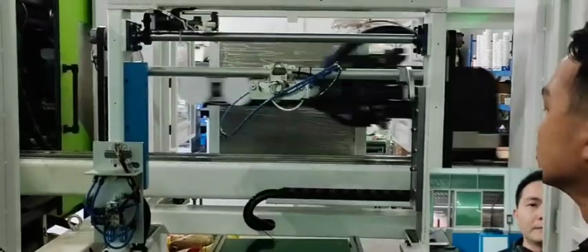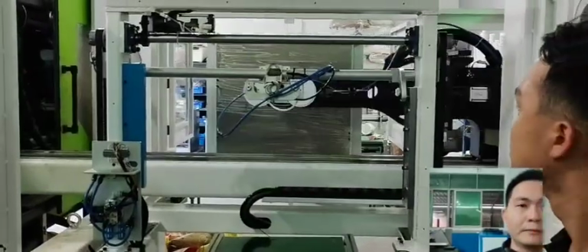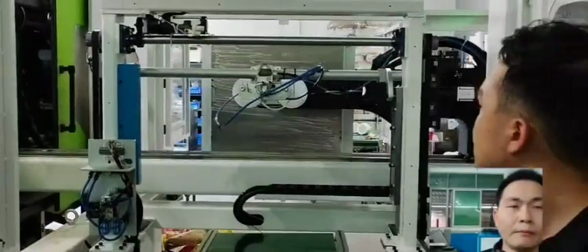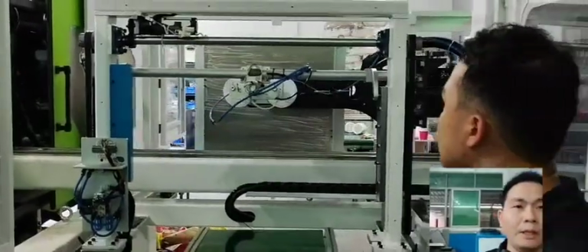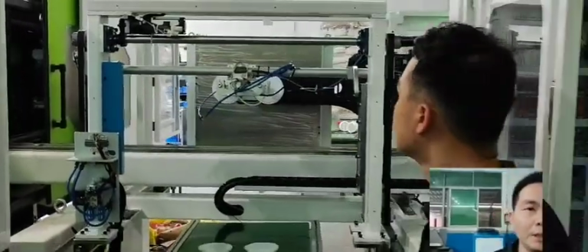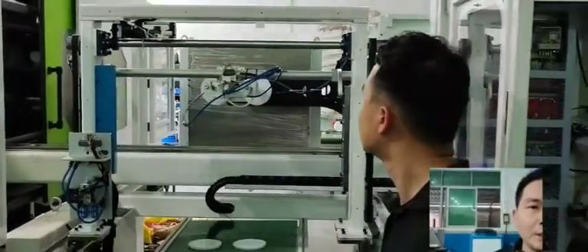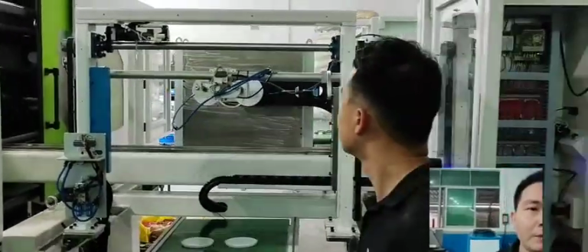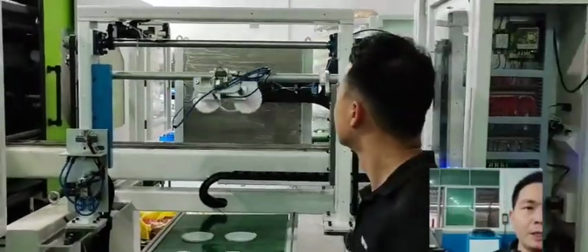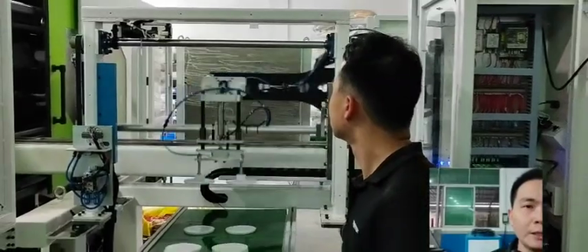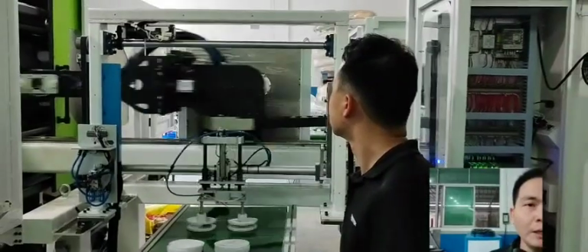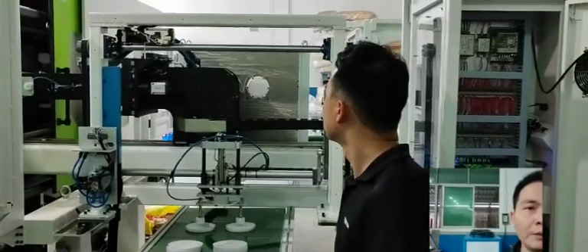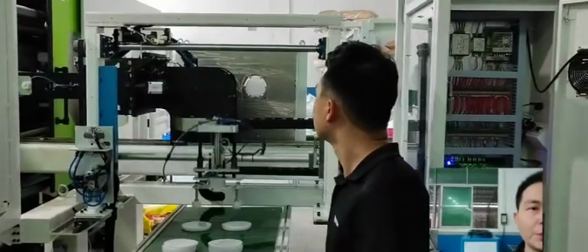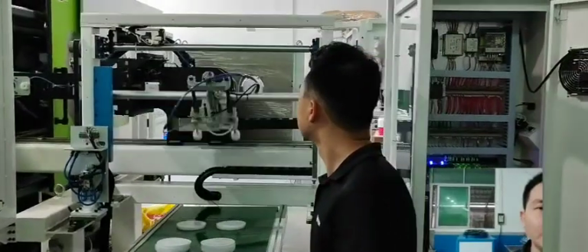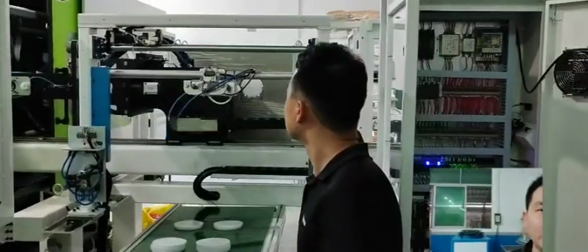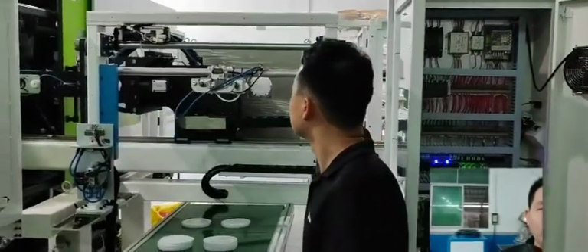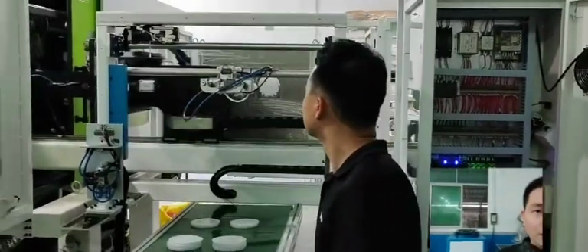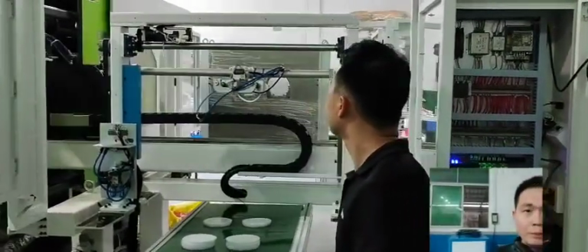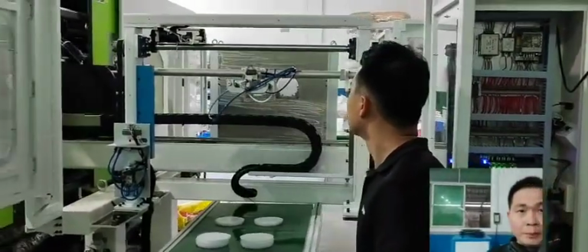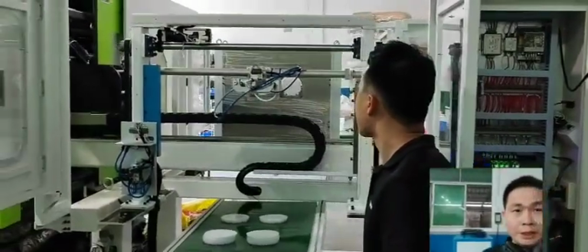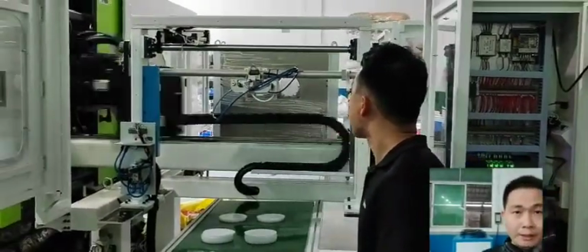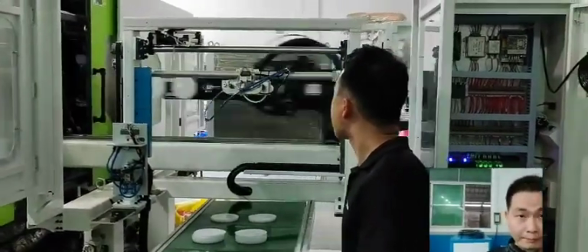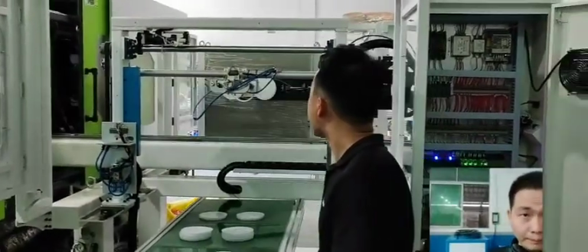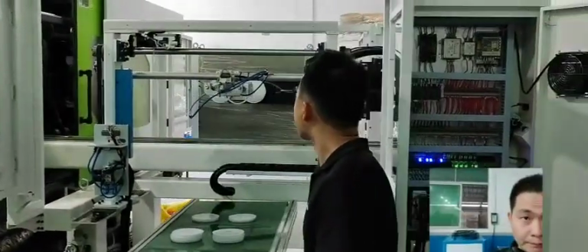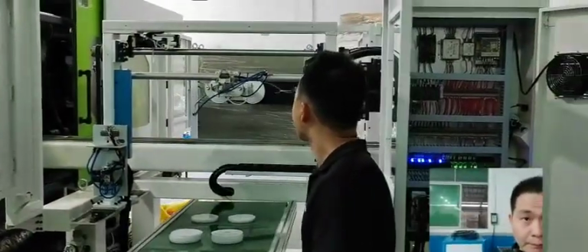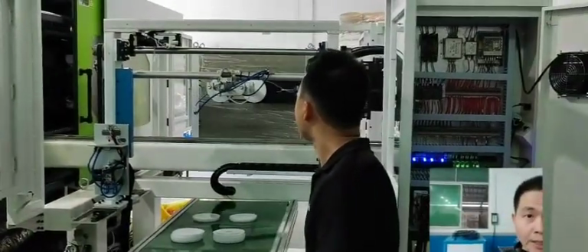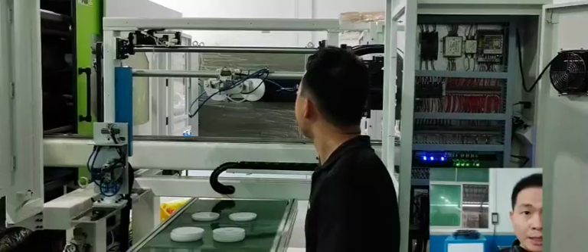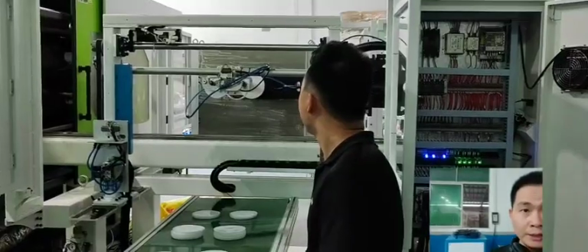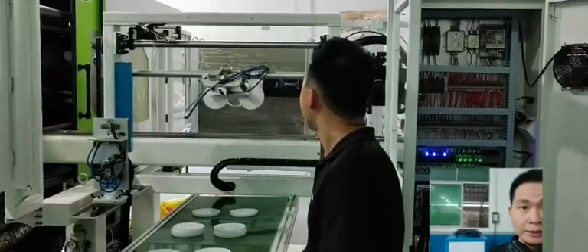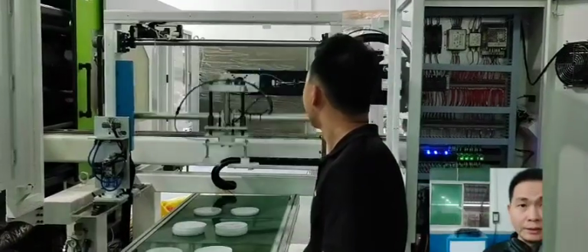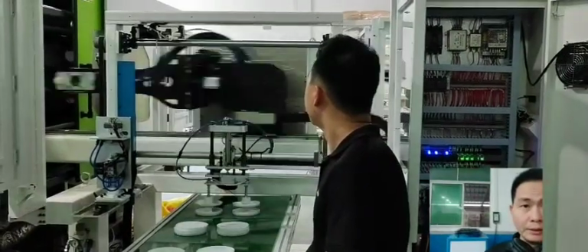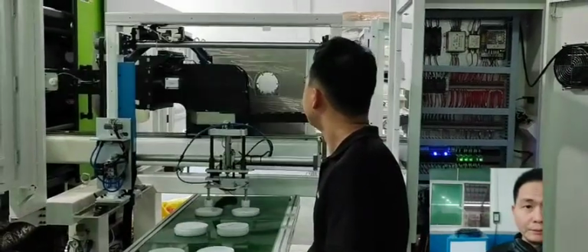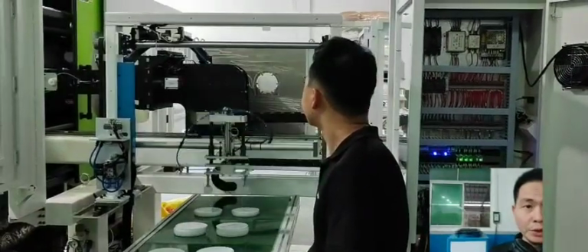So we can see from the other side how the labels are picked and stacked to the conveyors.